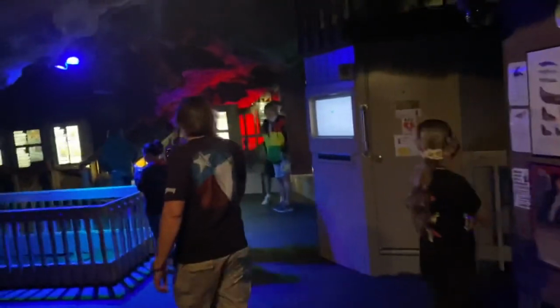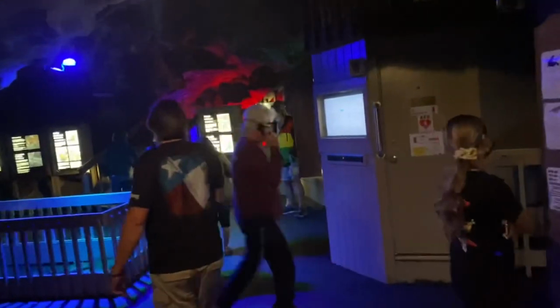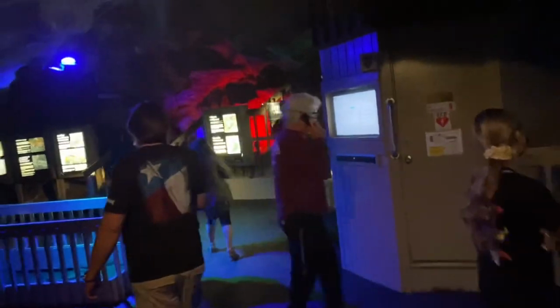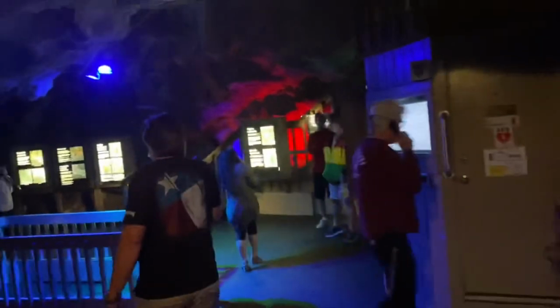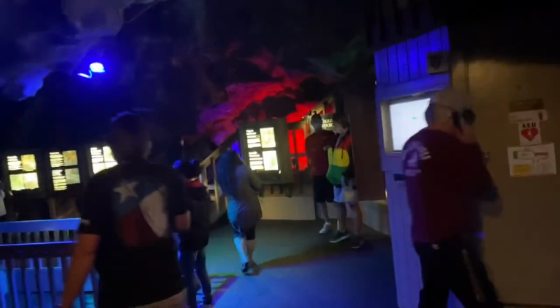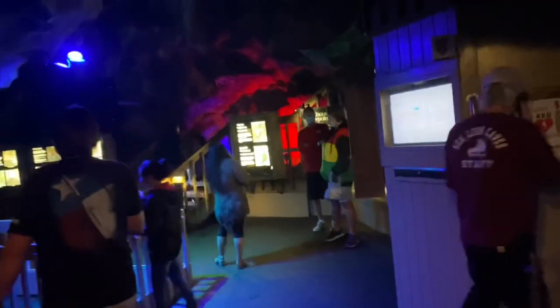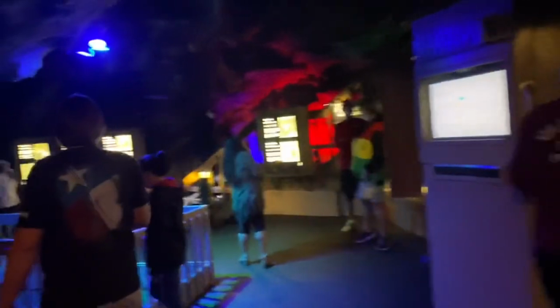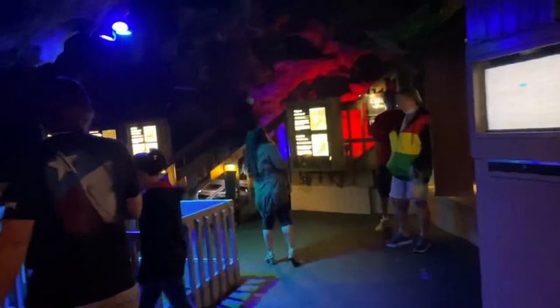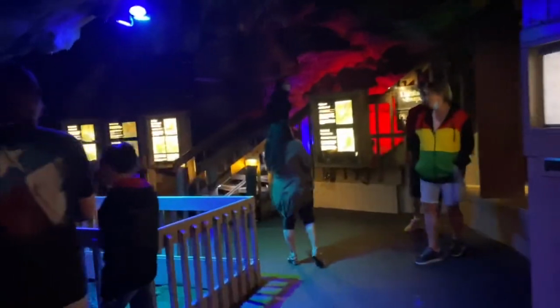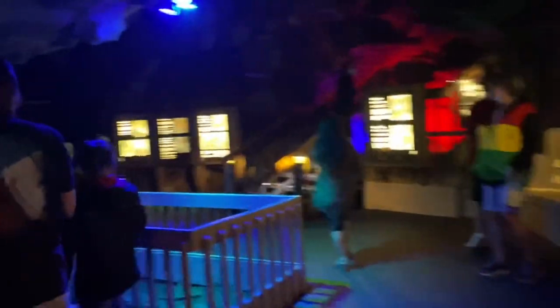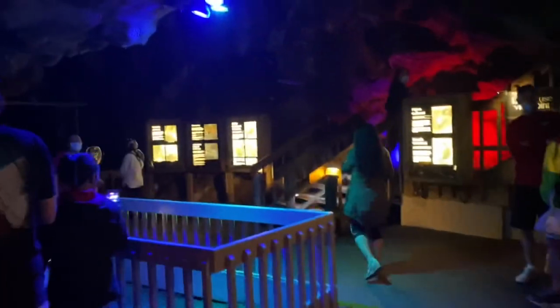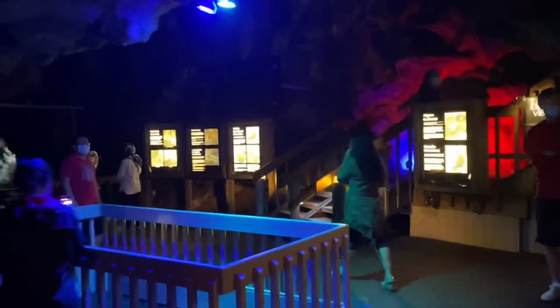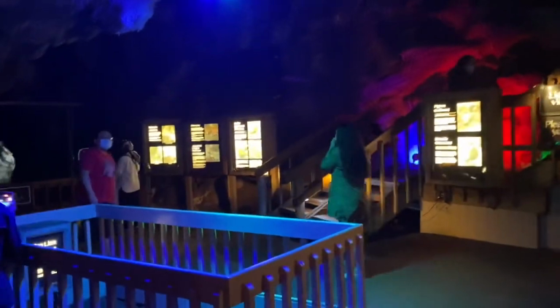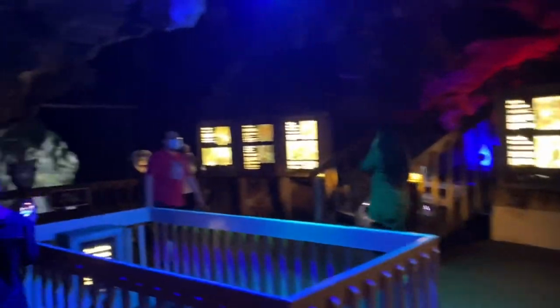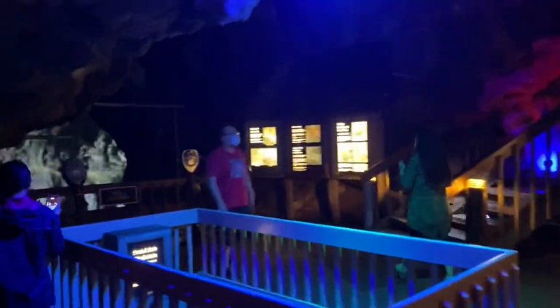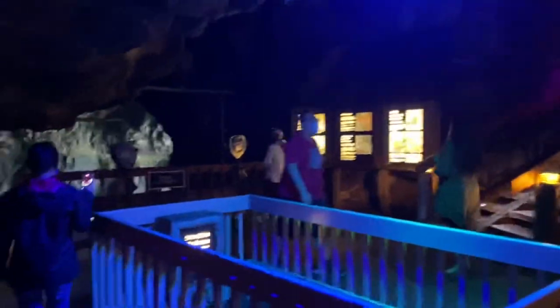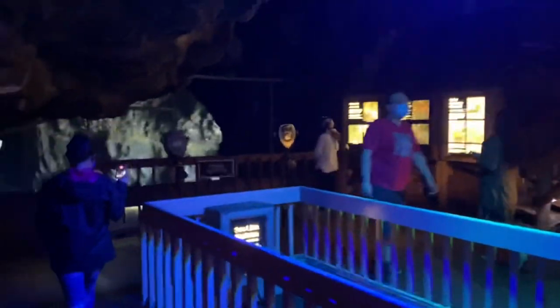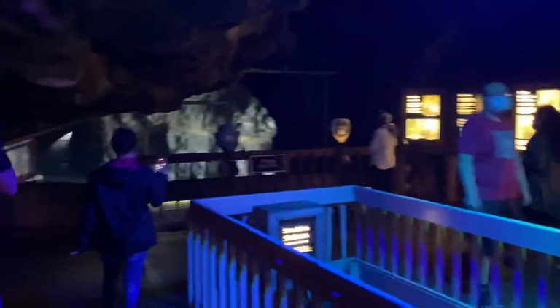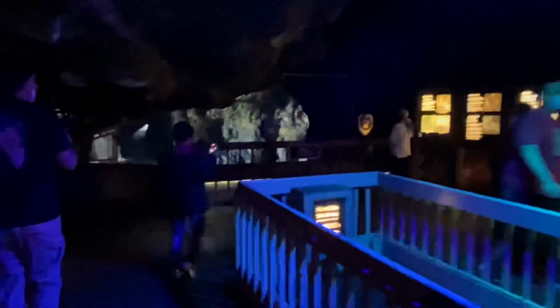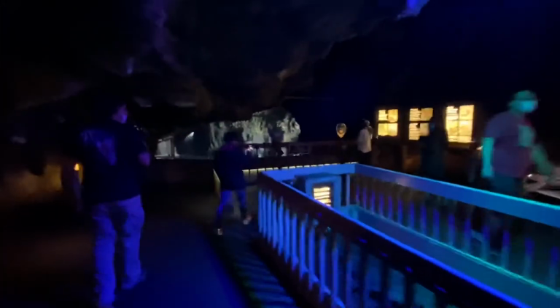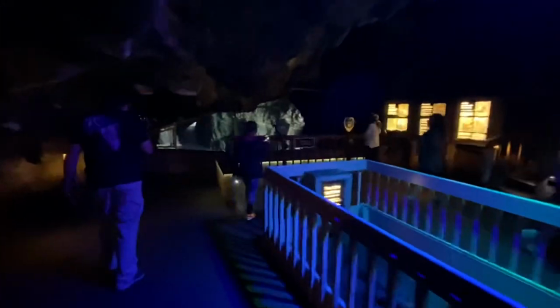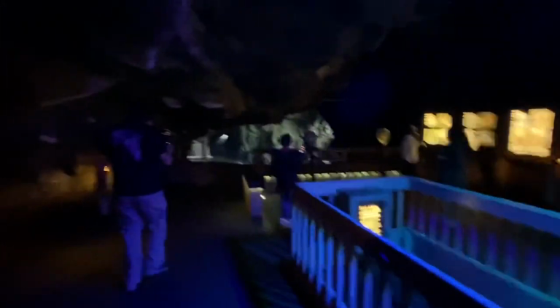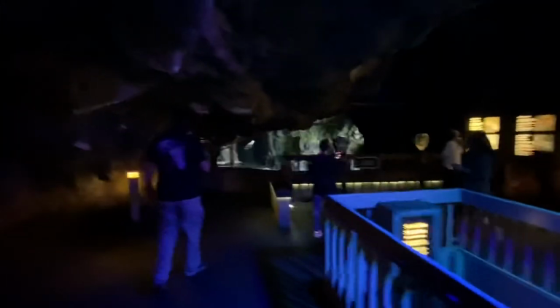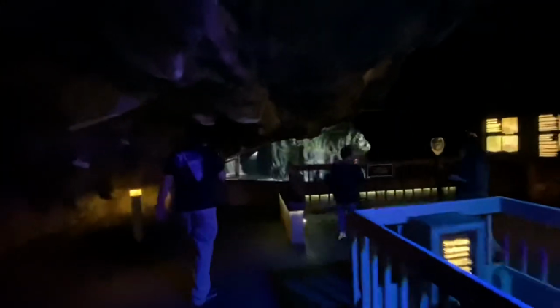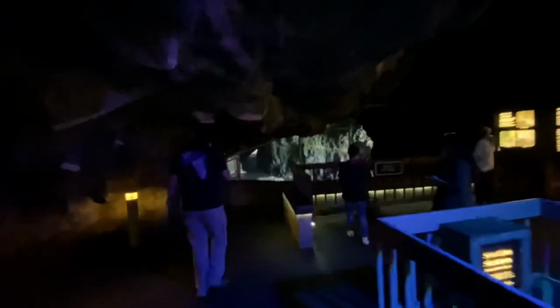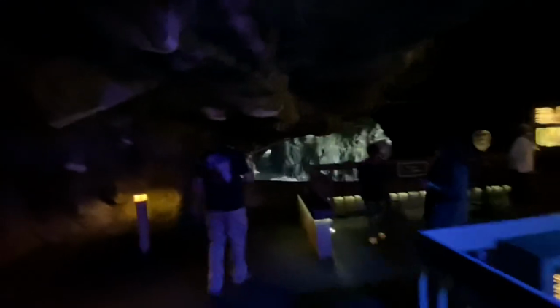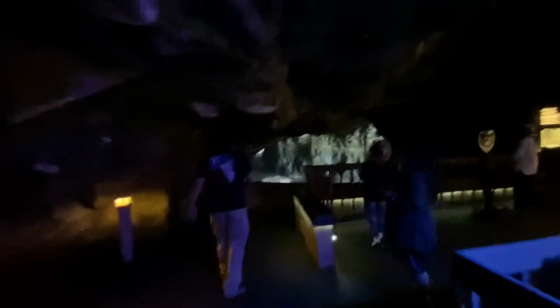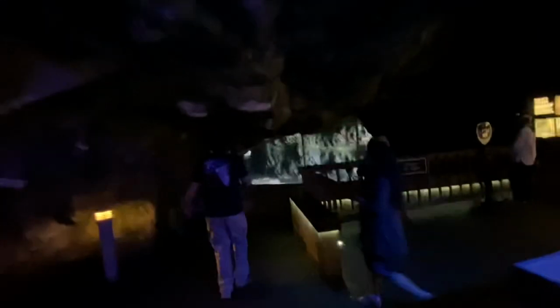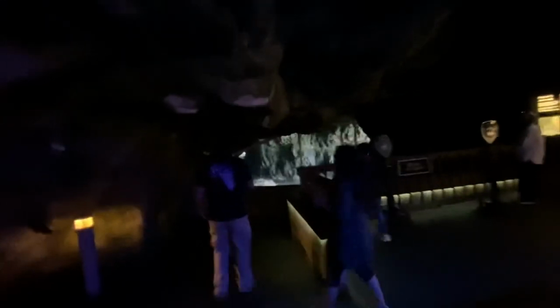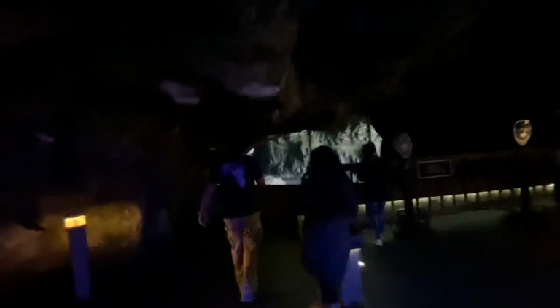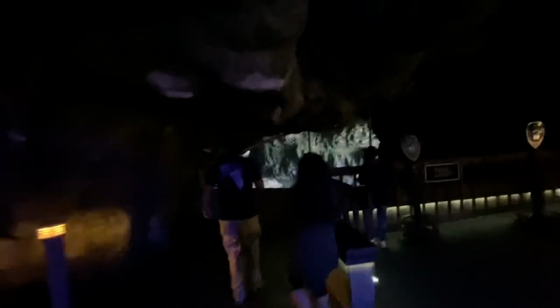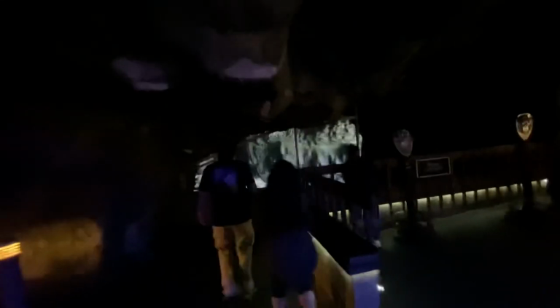They changed this. I remember when we were here as a kid and it was like this. I don't really remember this spot walking through.